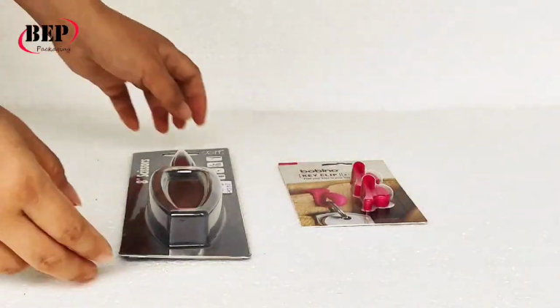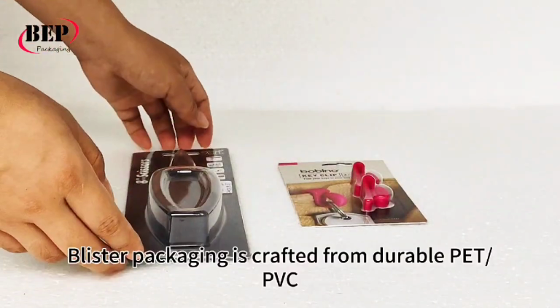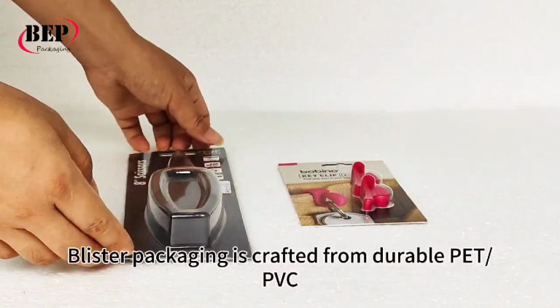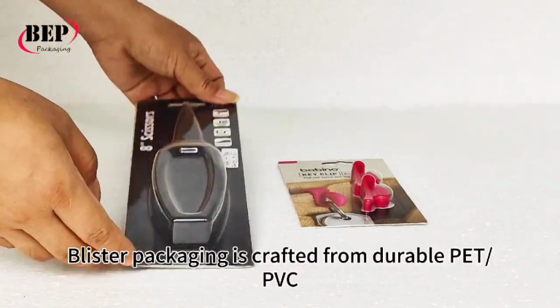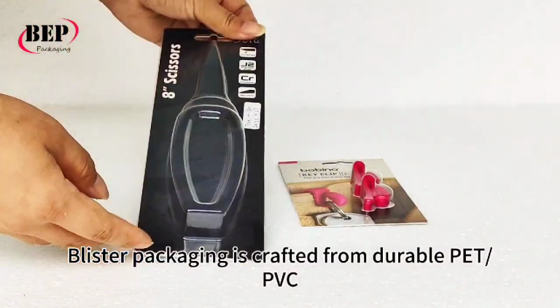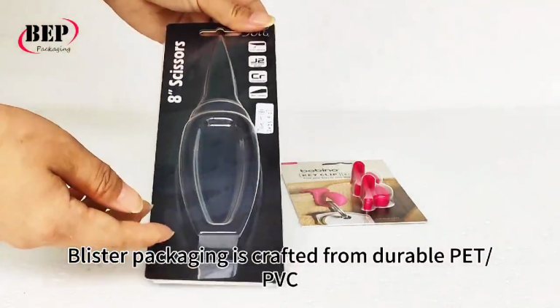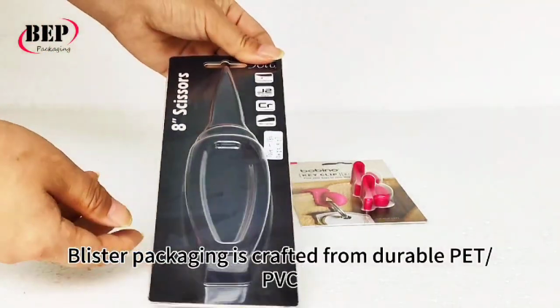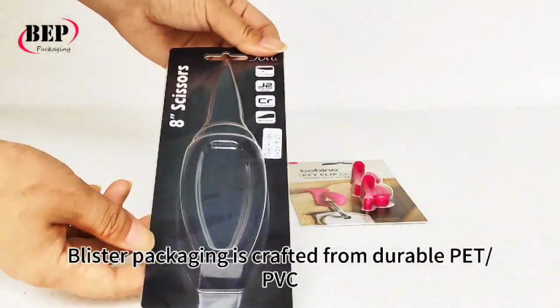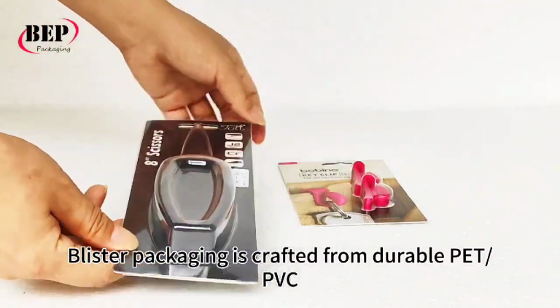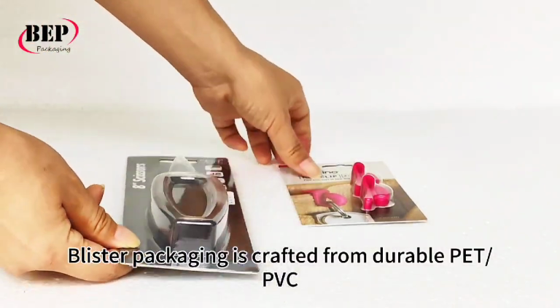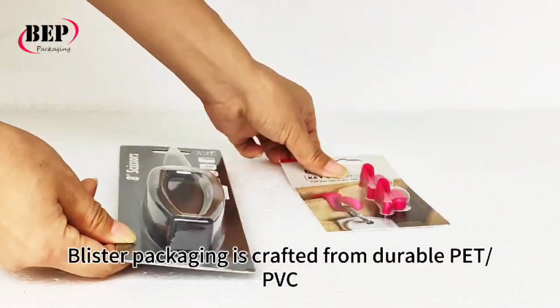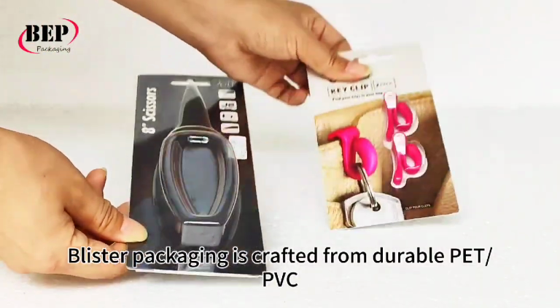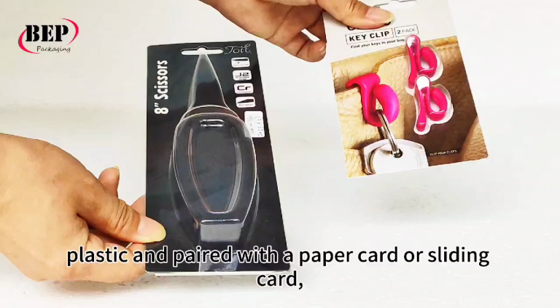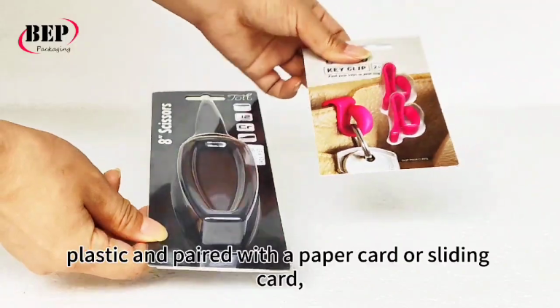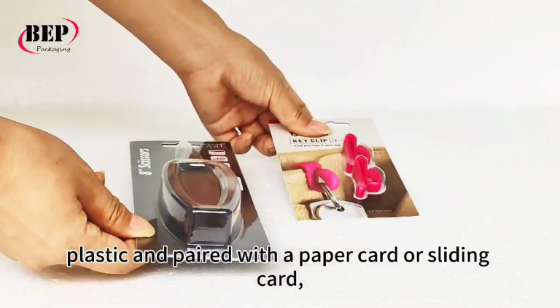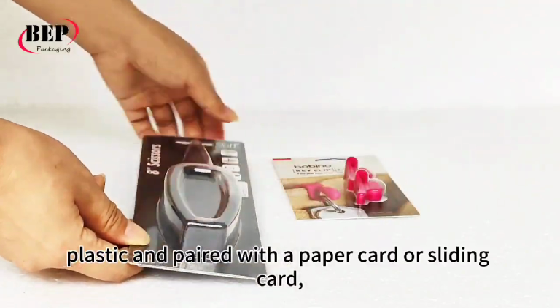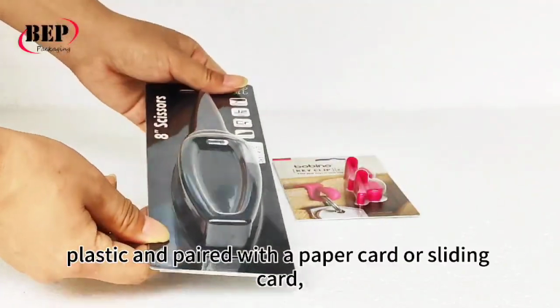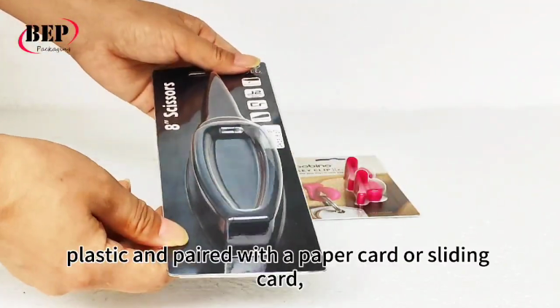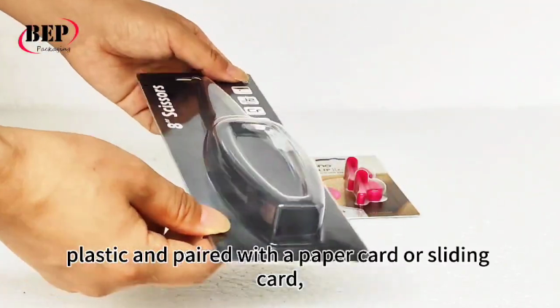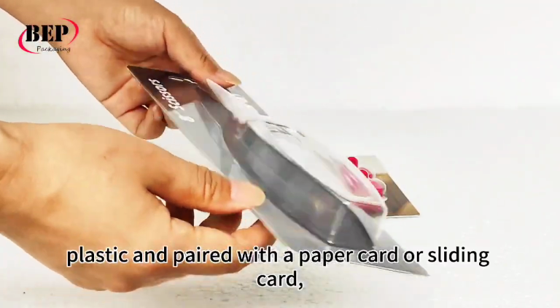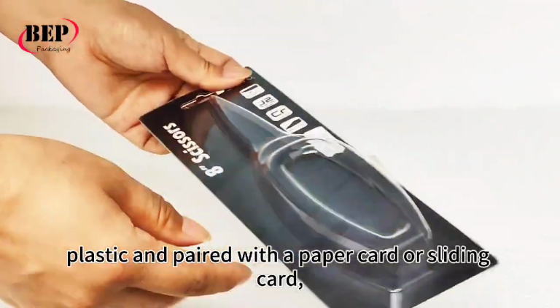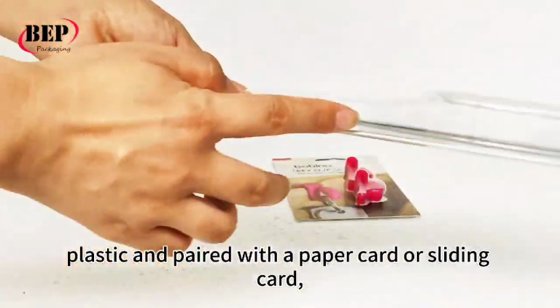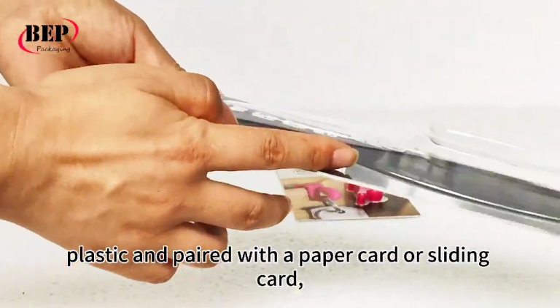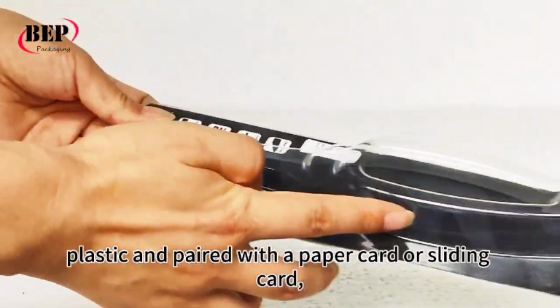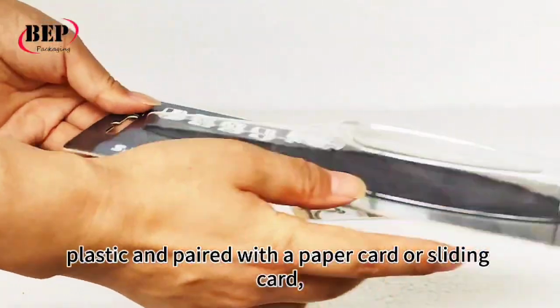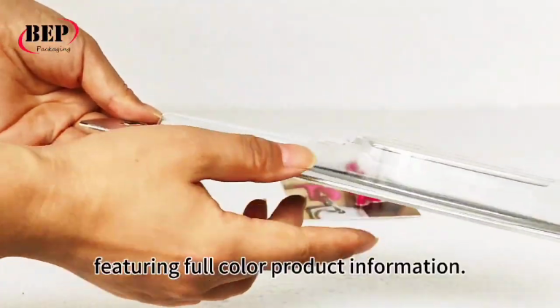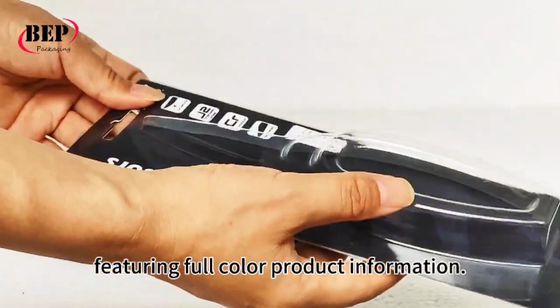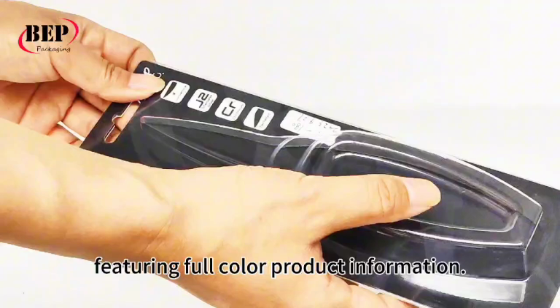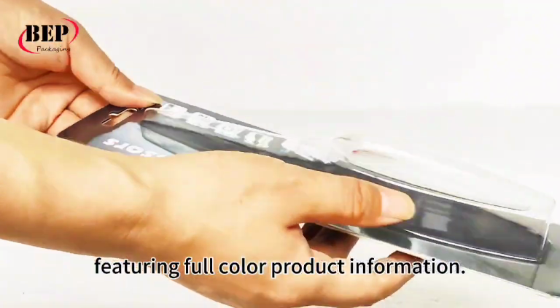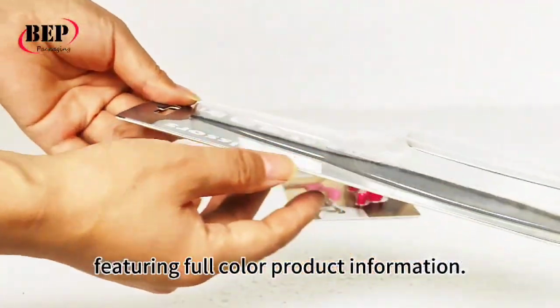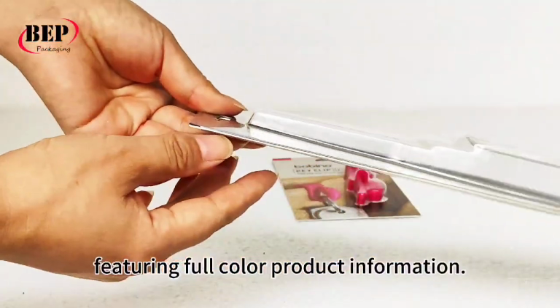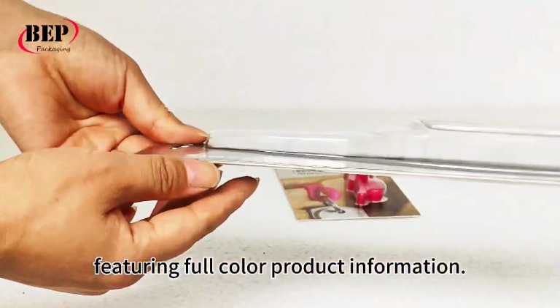Blister packaging is crafted from durable PET/PVC plastic and paired with a paper card or sliding card featuring full color product information.